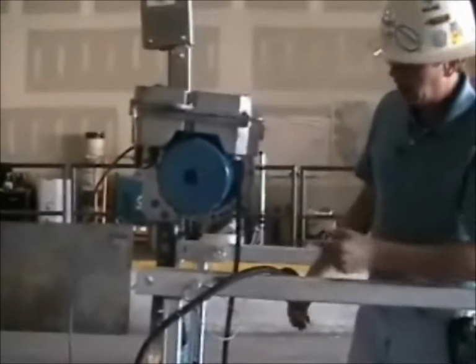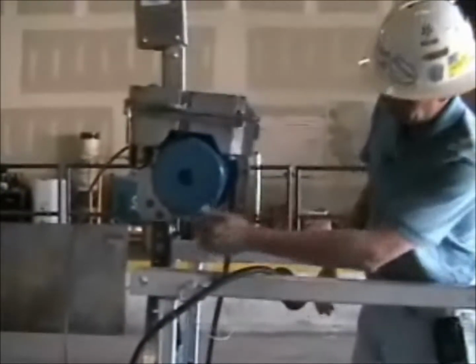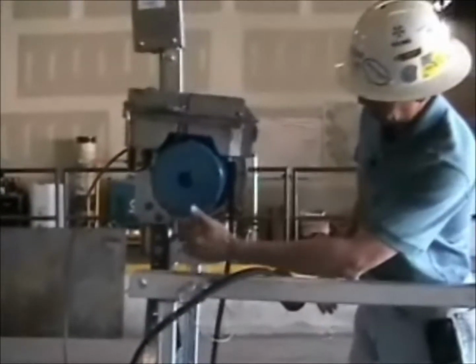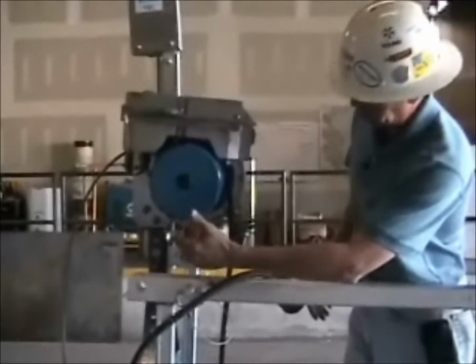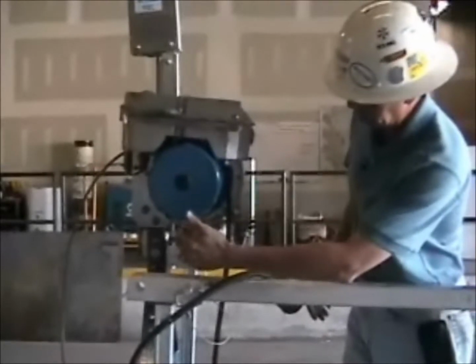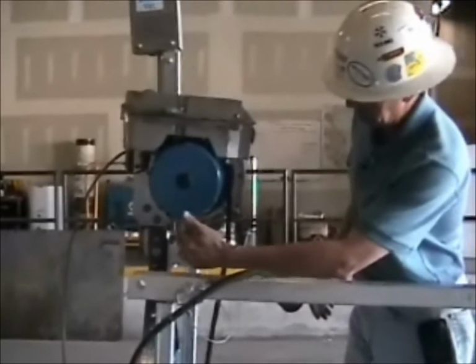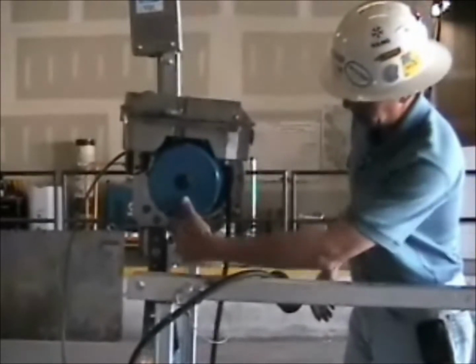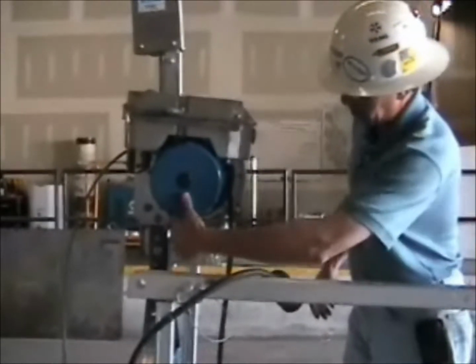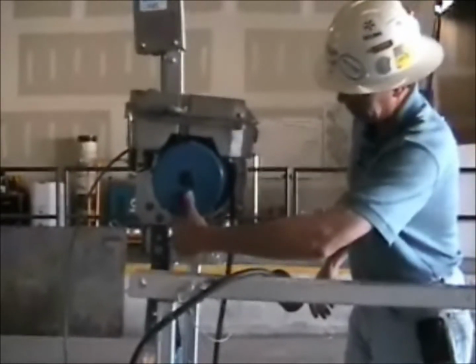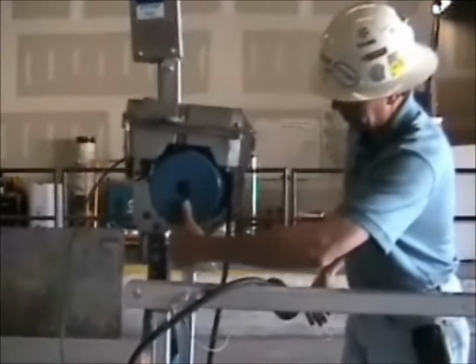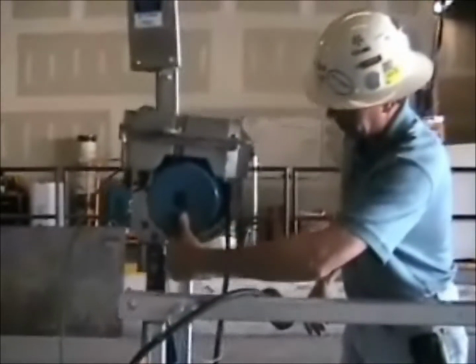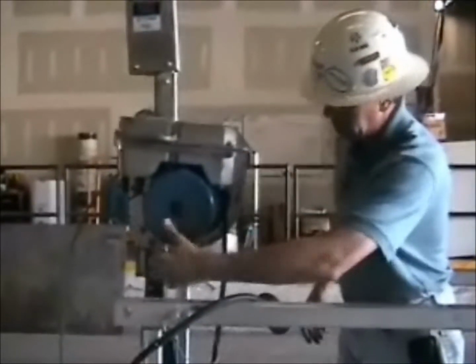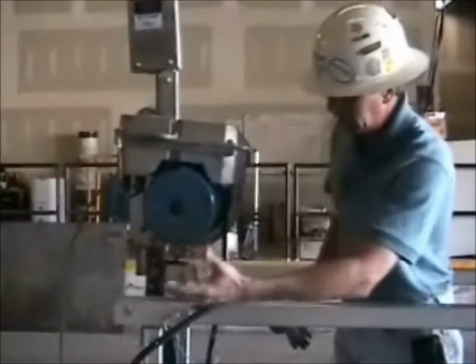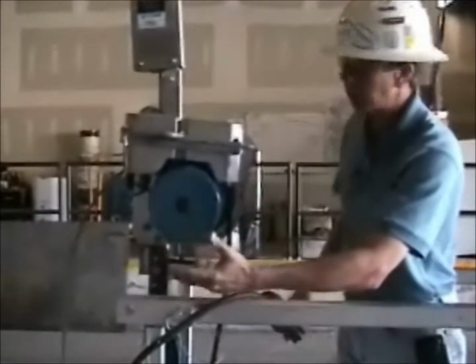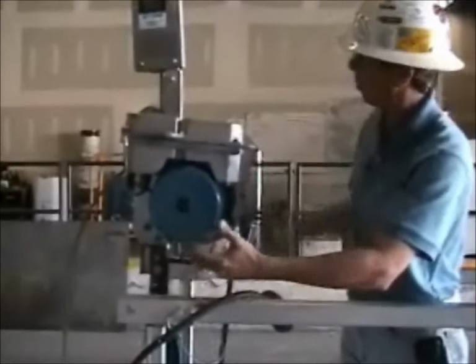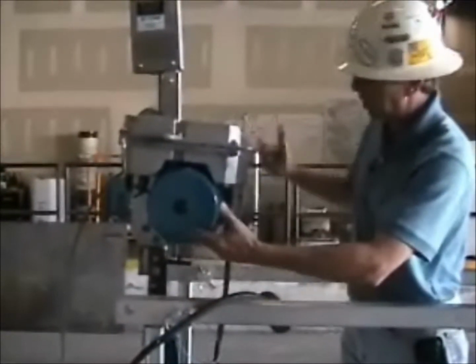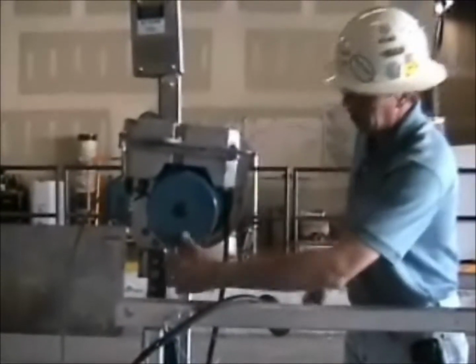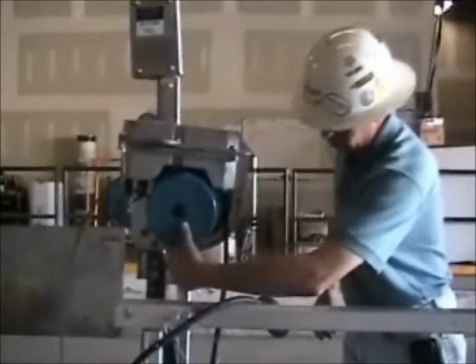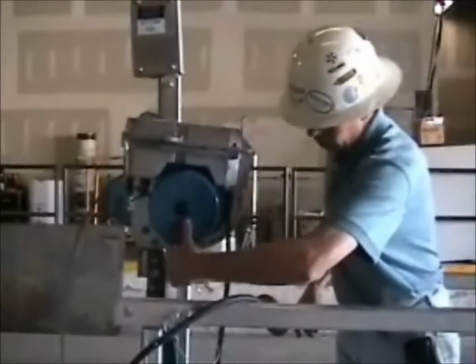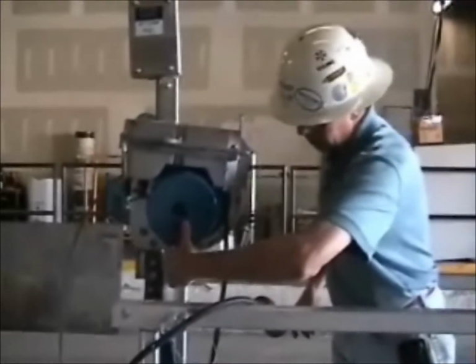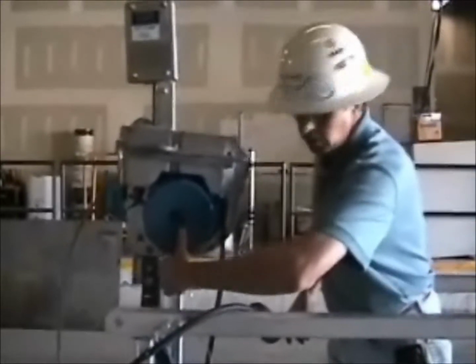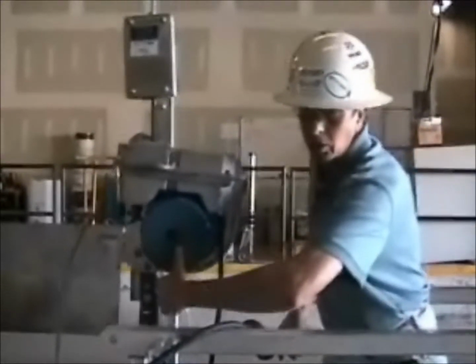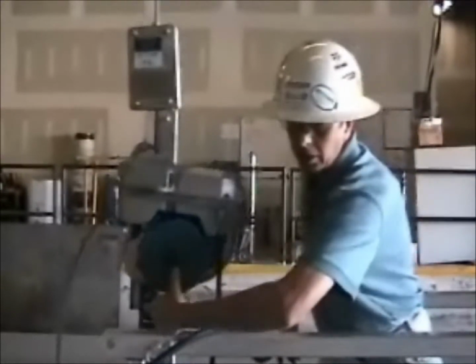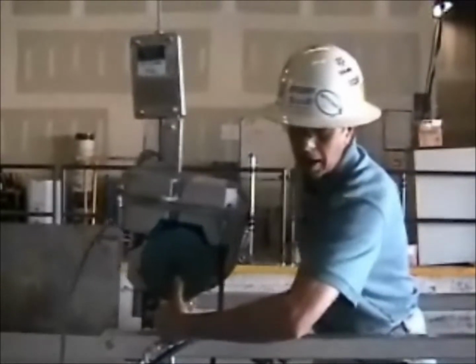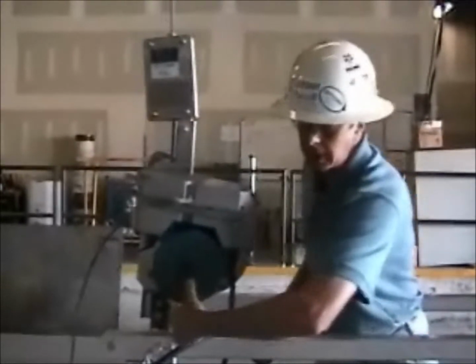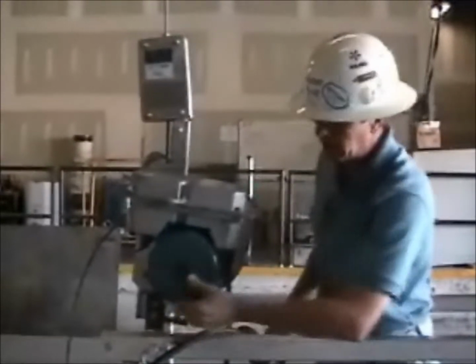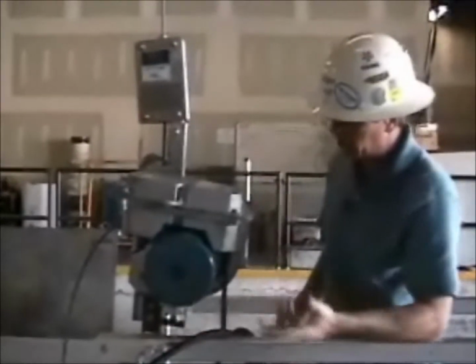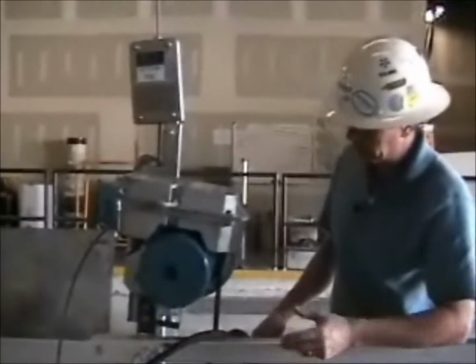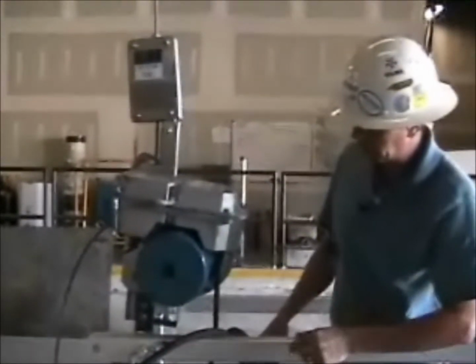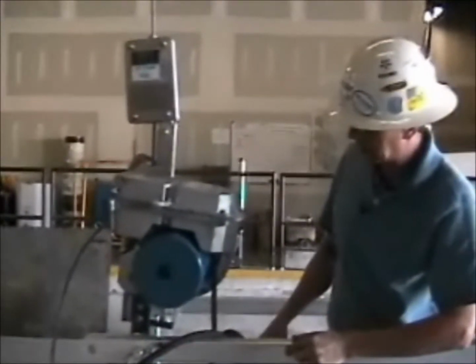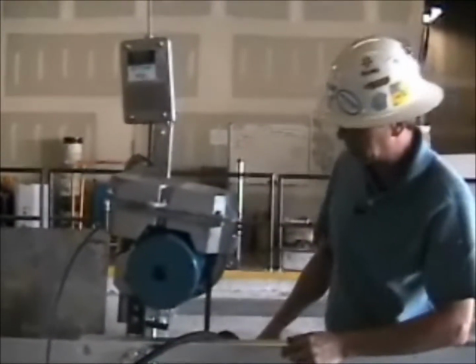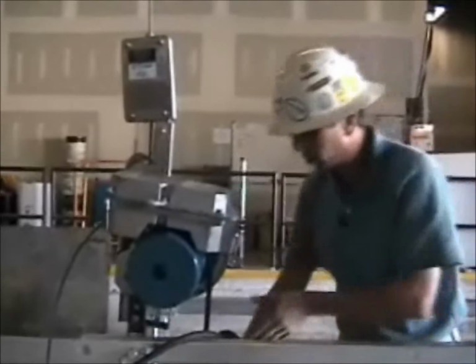the worker can get down by simply pulling out on that lever, which releases the primary brake and allows the hoist to descend on its own under gravity. It will allow you to get down without power.